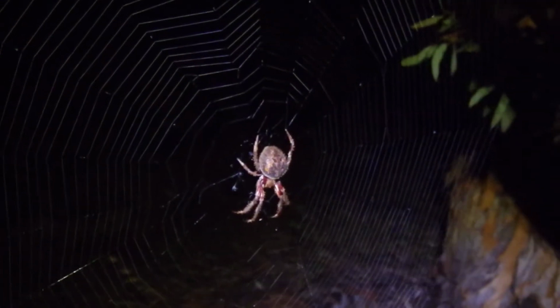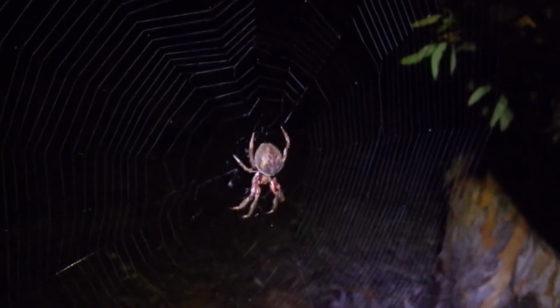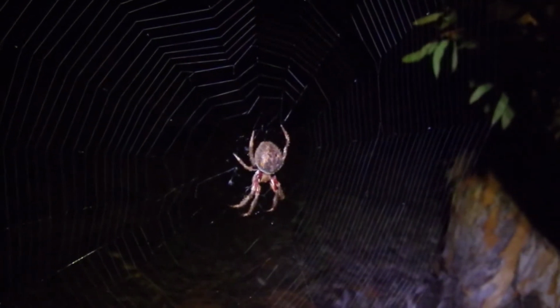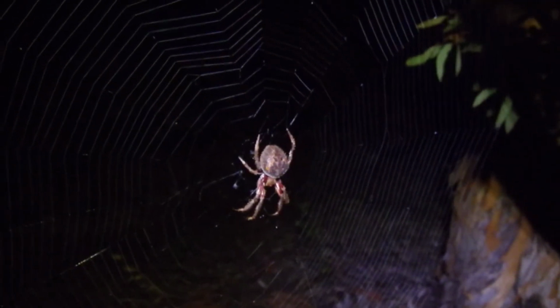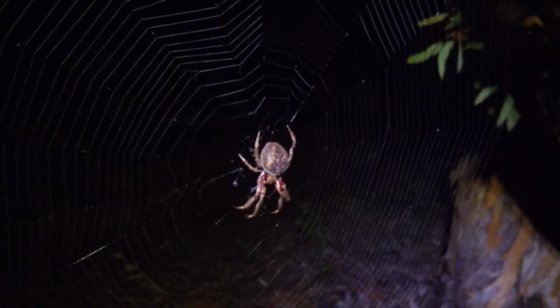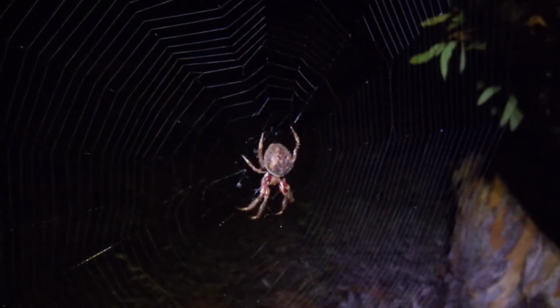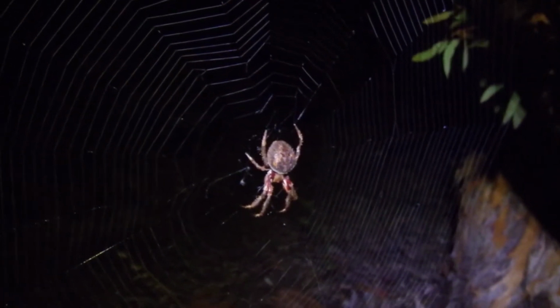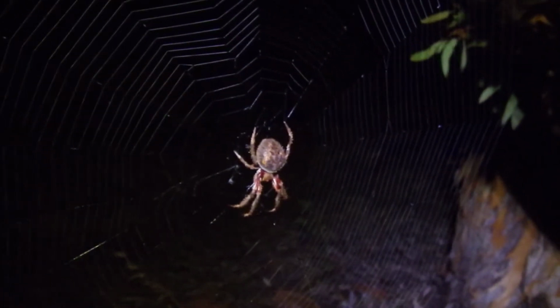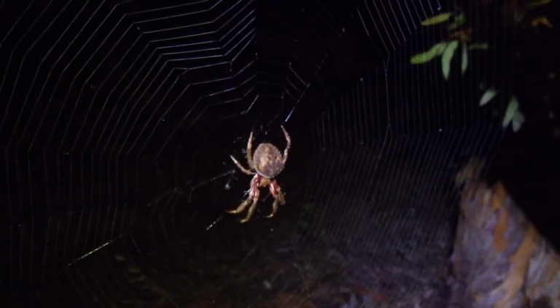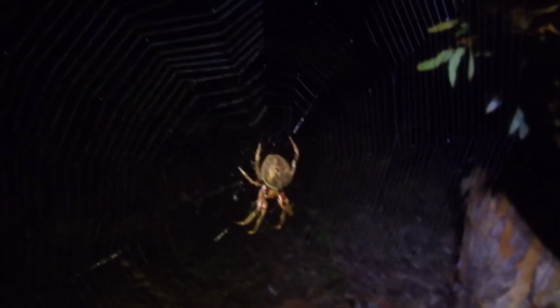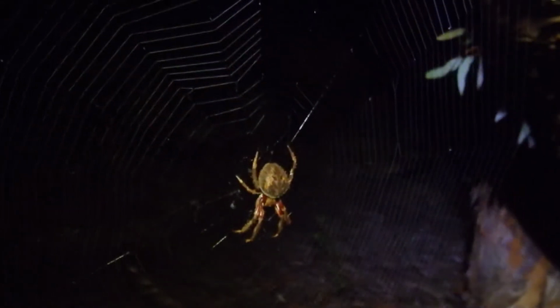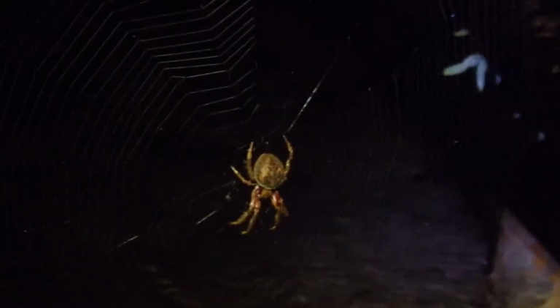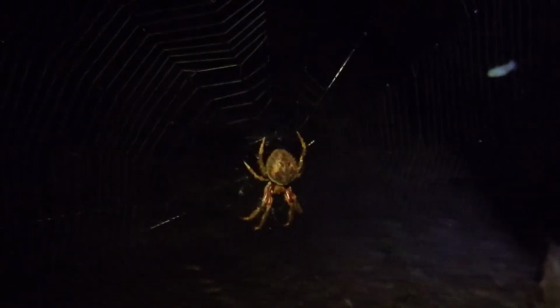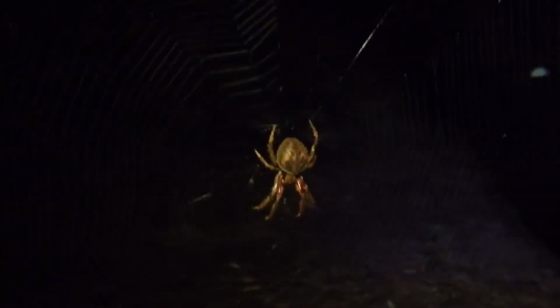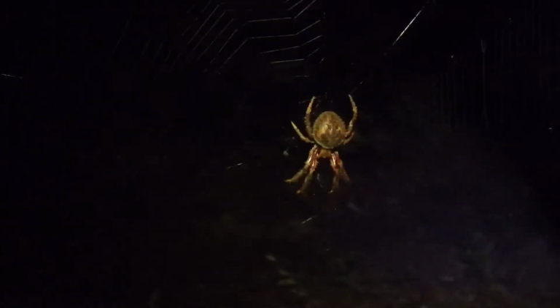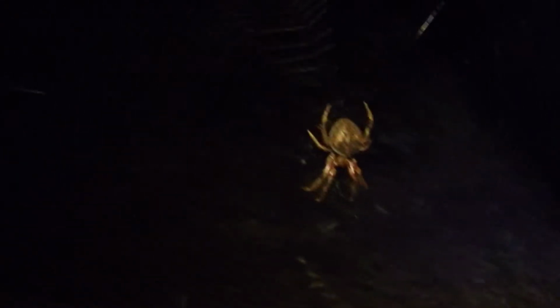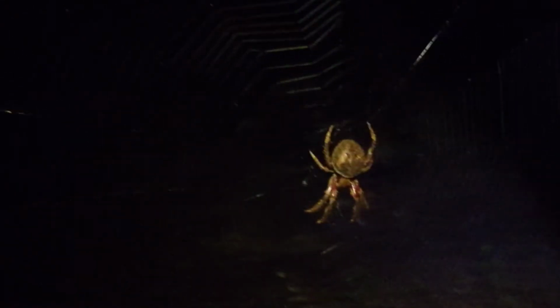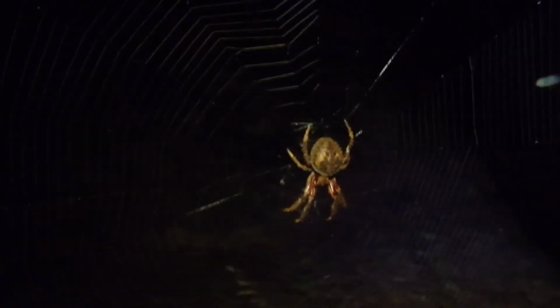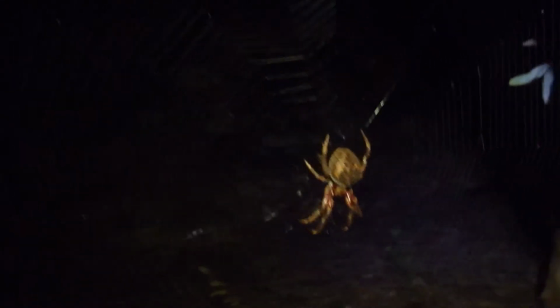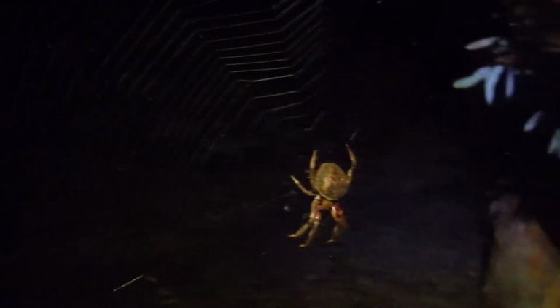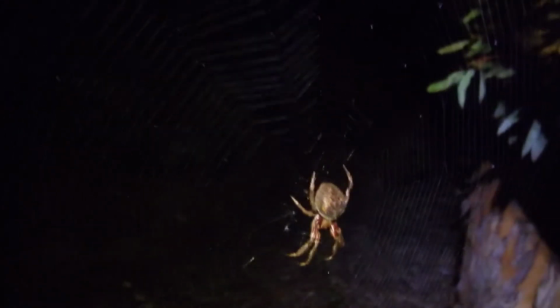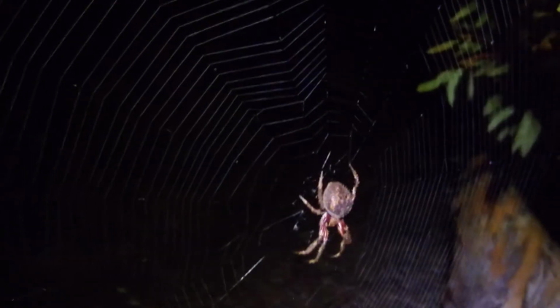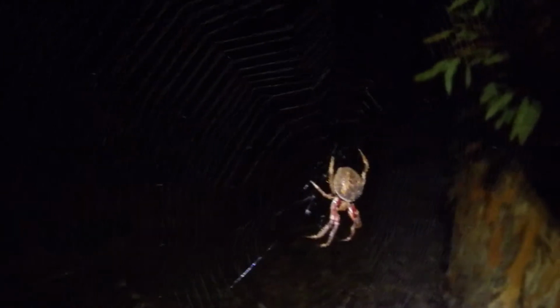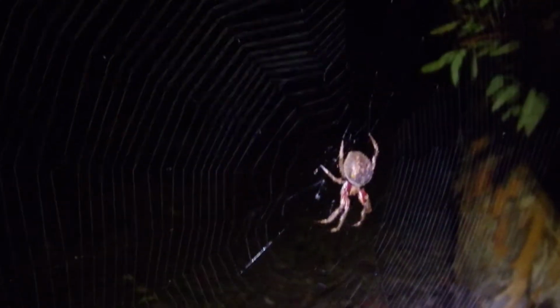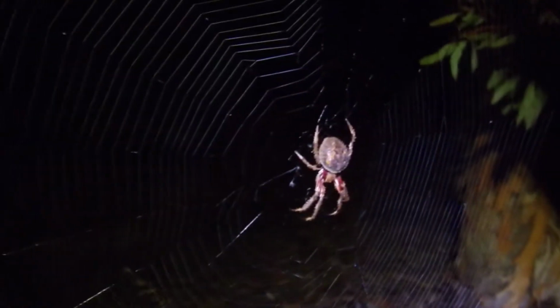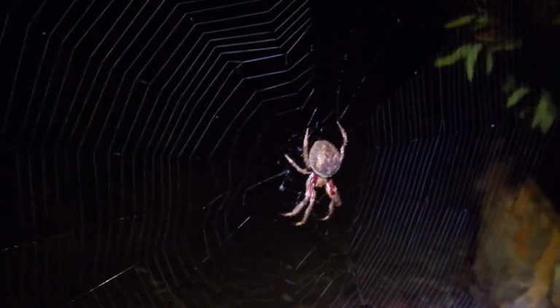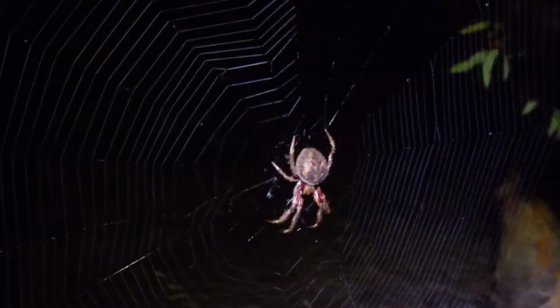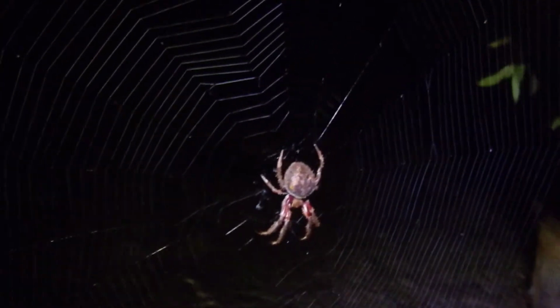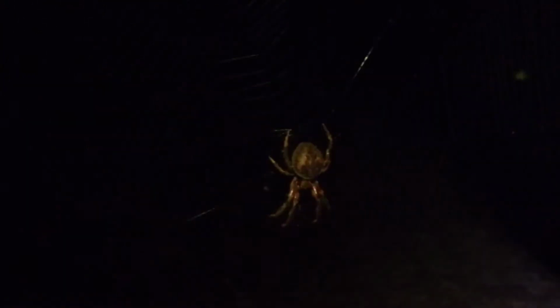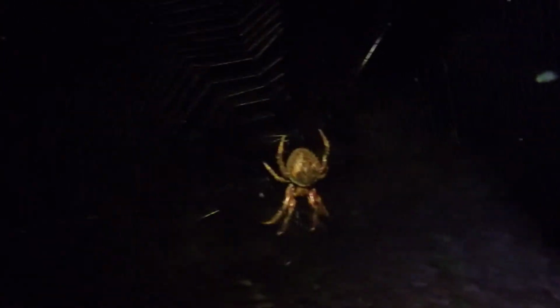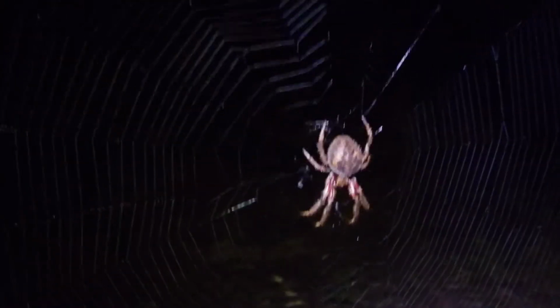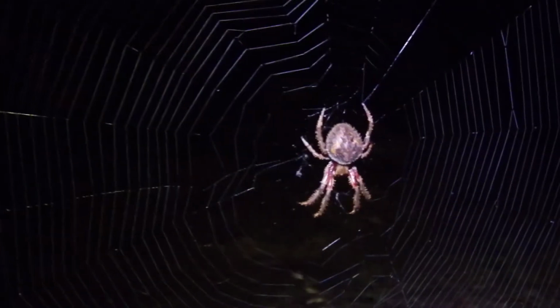Here is another spider. This one's in its web. I'm unsure of the species — I'm not much of a spider guy, but I find them cool nevertheless.